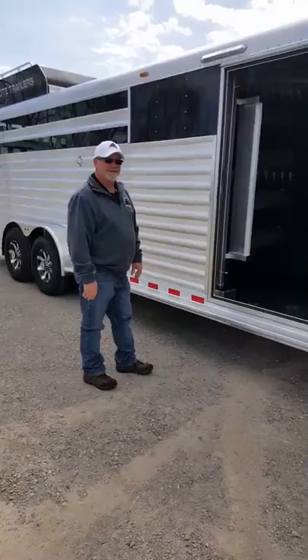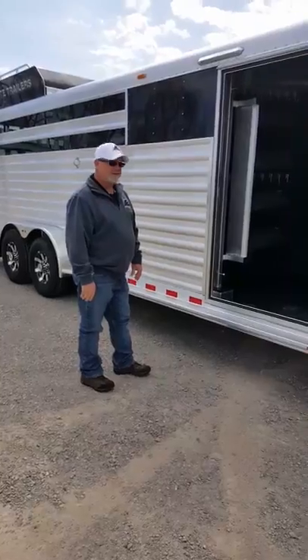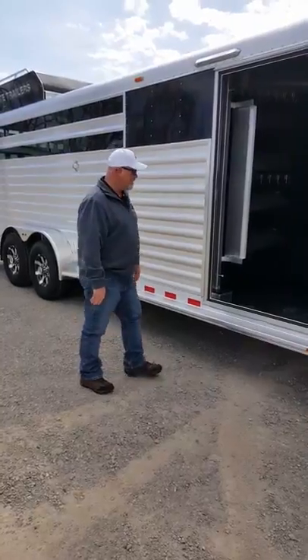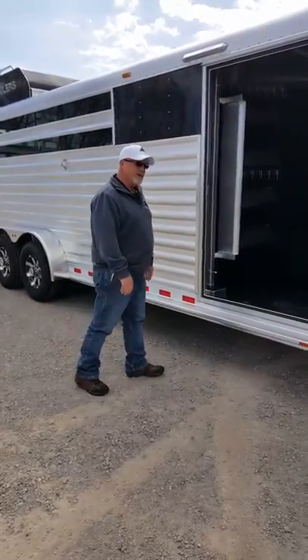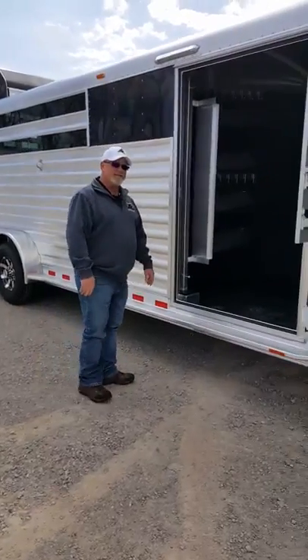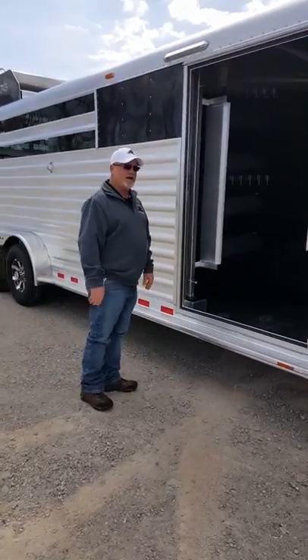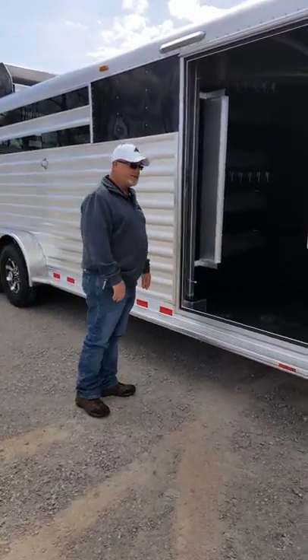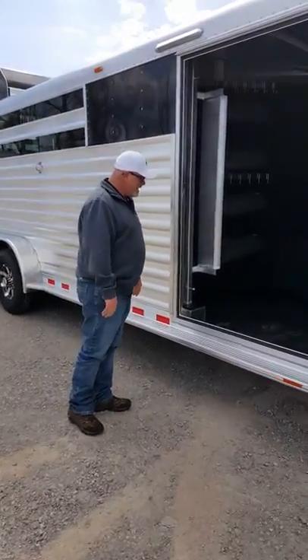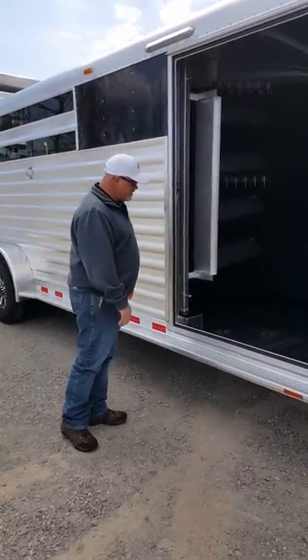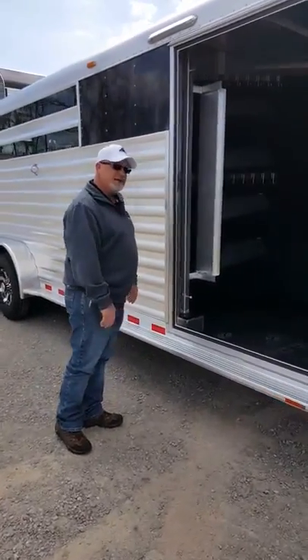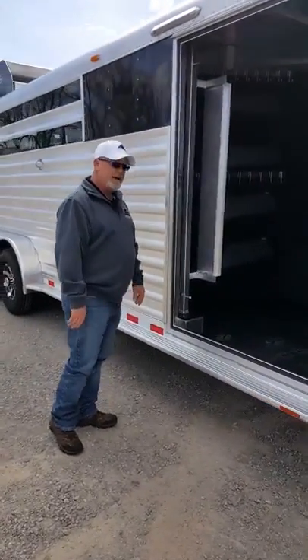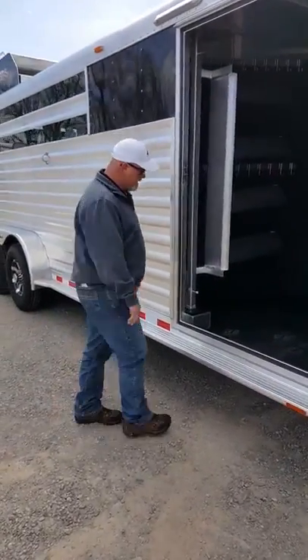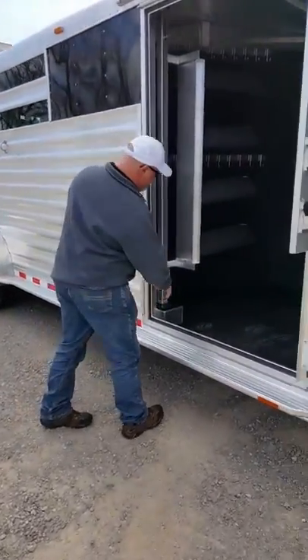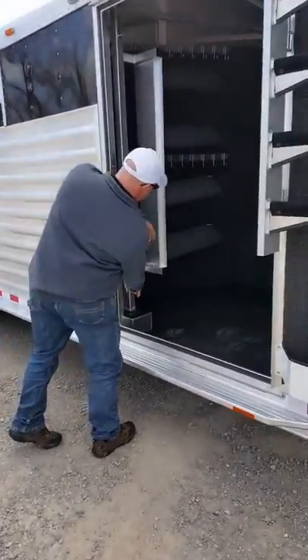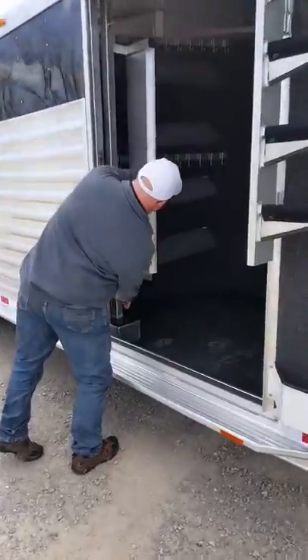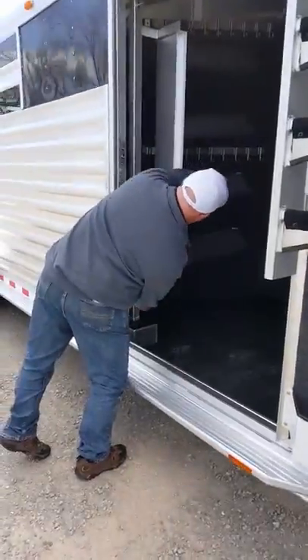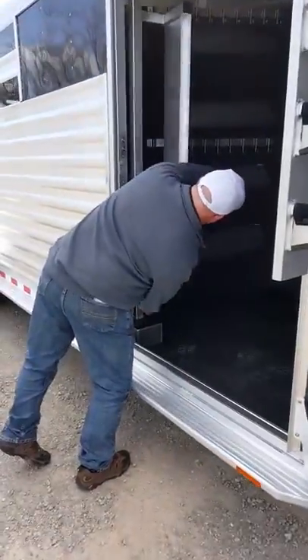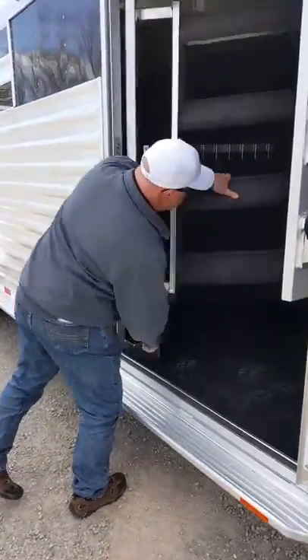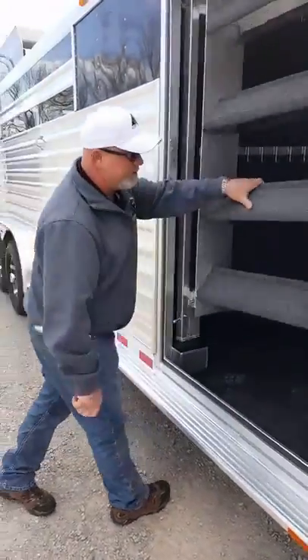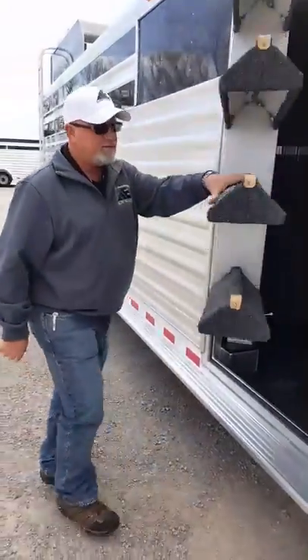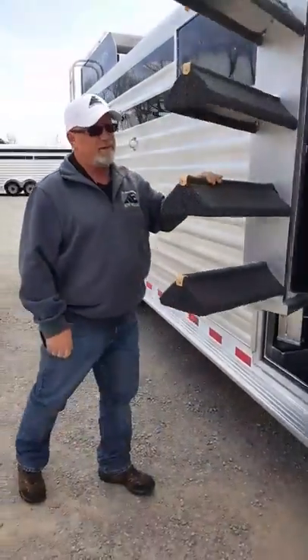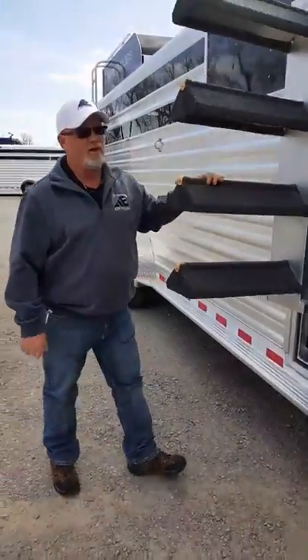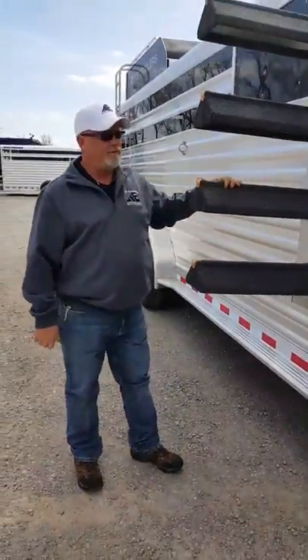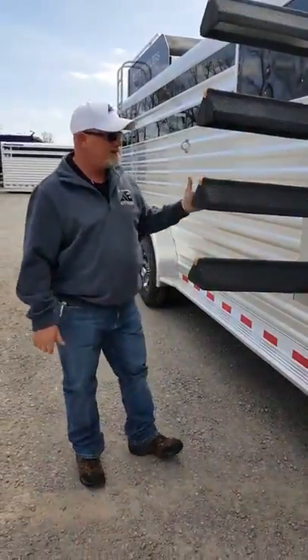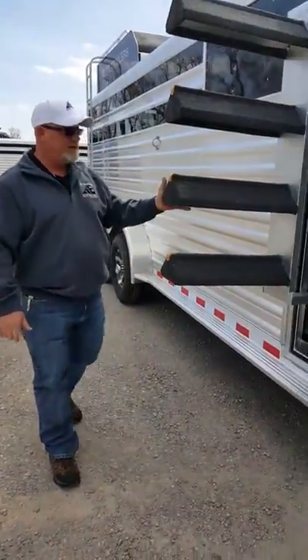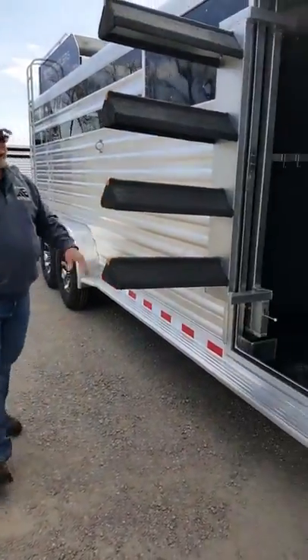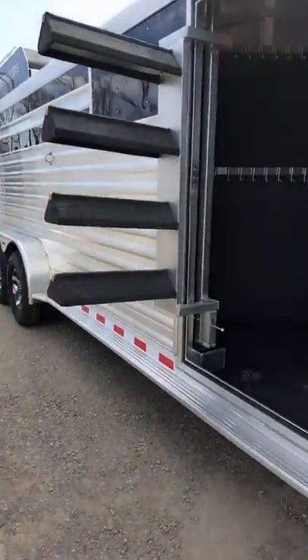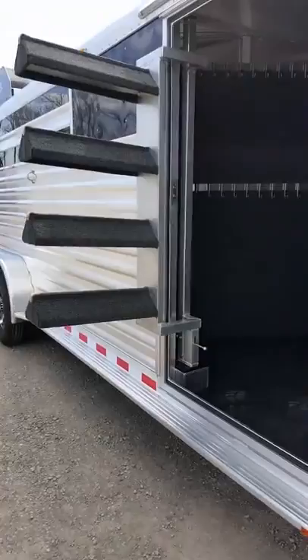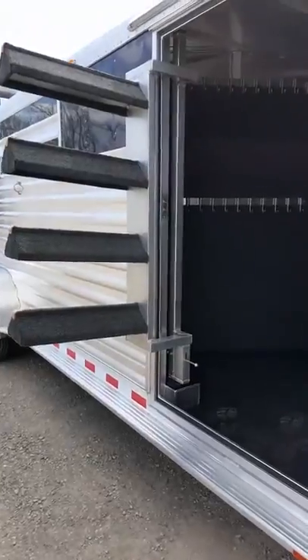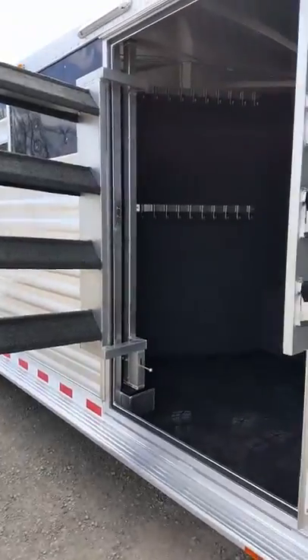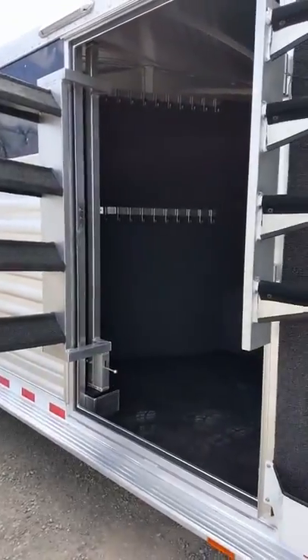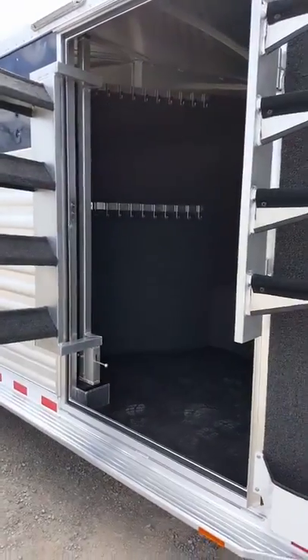This is our new swing out saddle rack option. To swing the saddle racks out, you're going to push down on the lever, pull them out, and they lock into place. This keeps your doorway clear so you can get in and out.